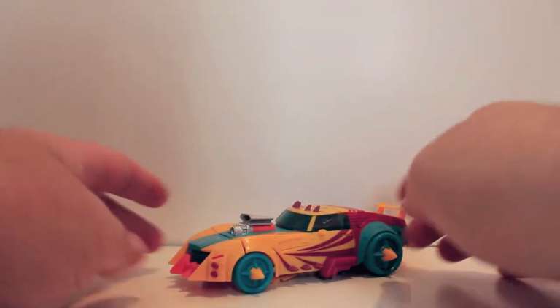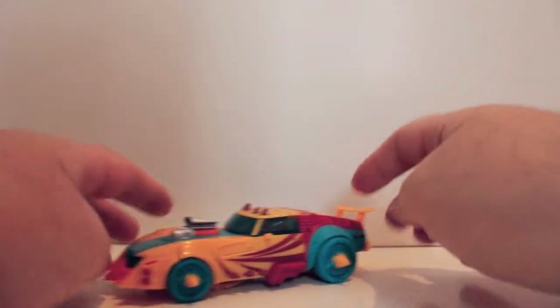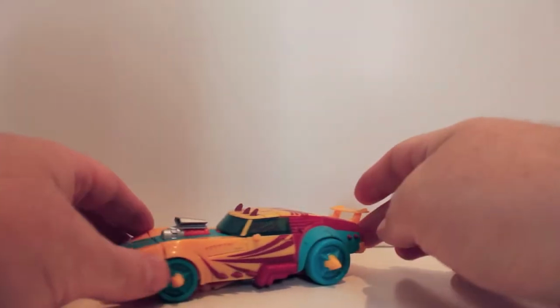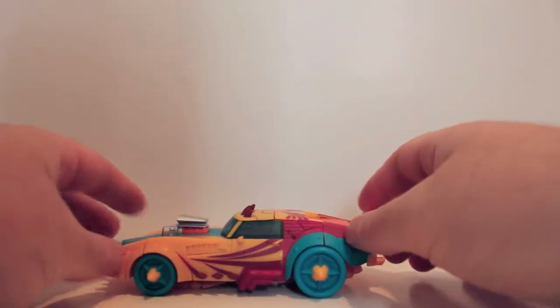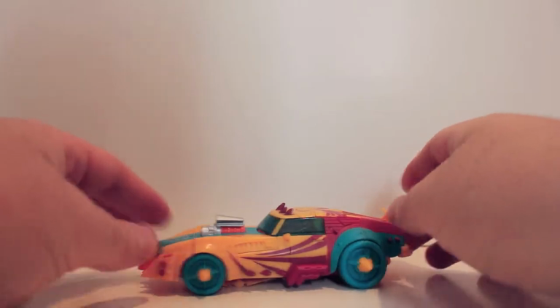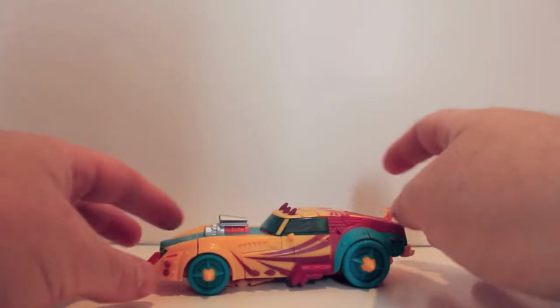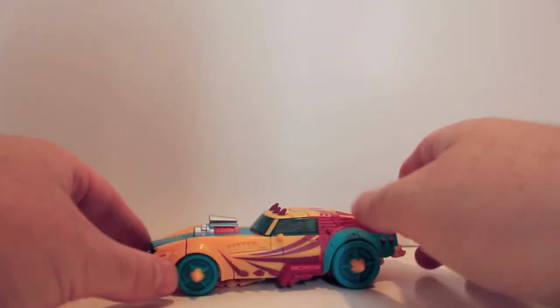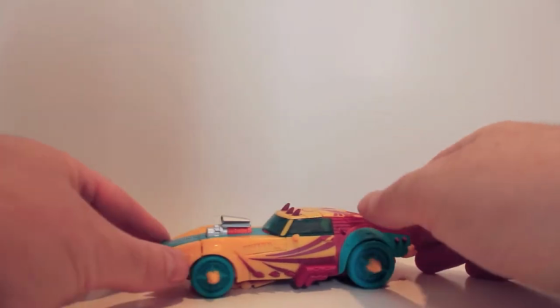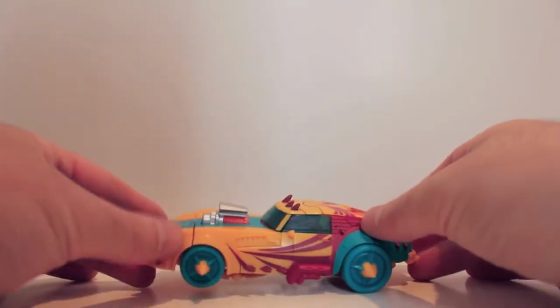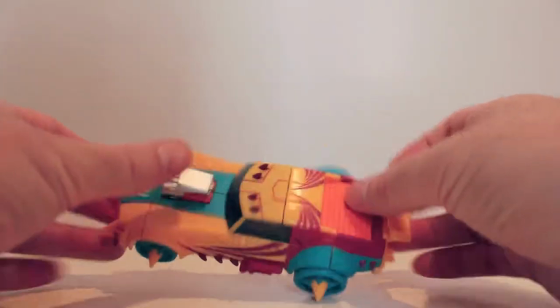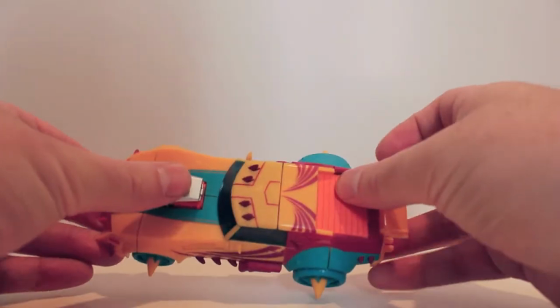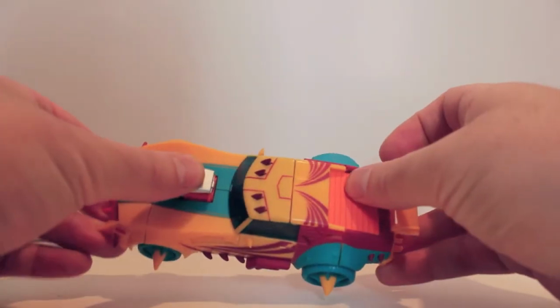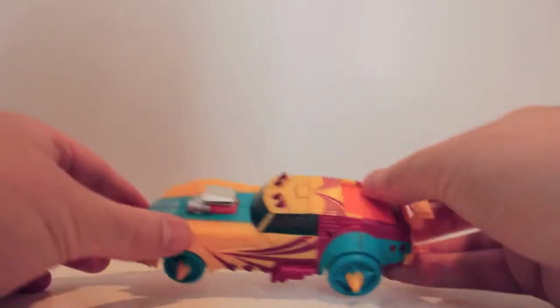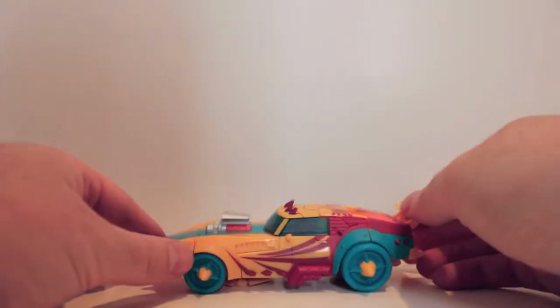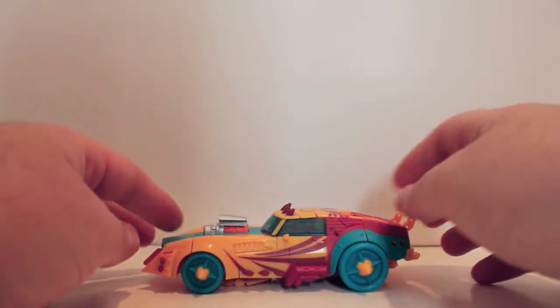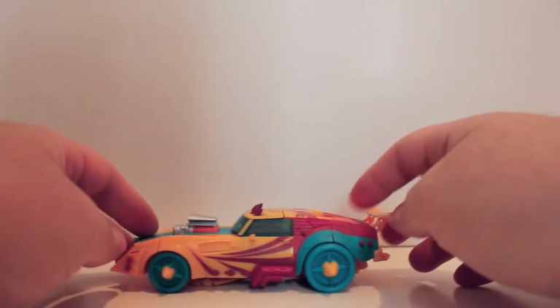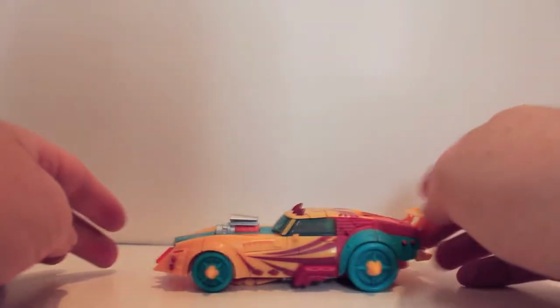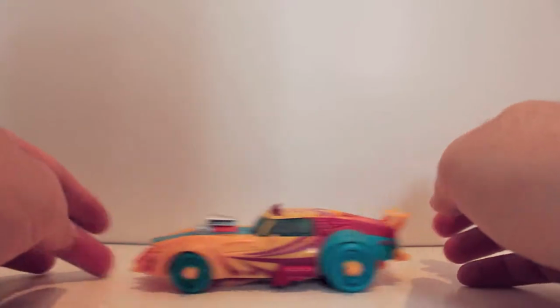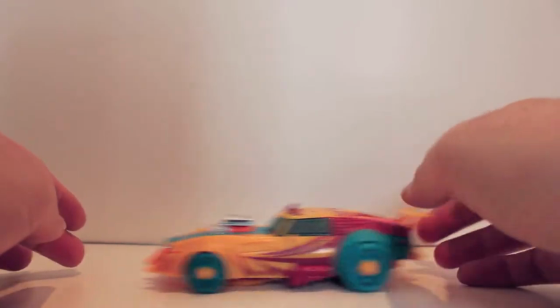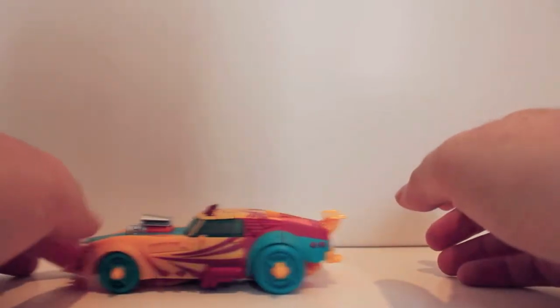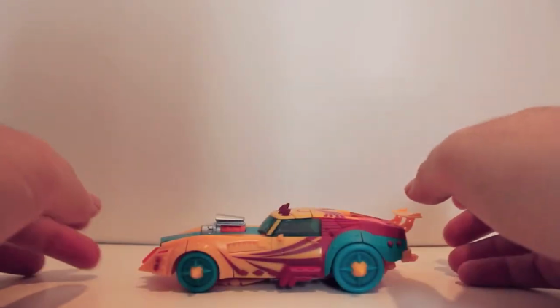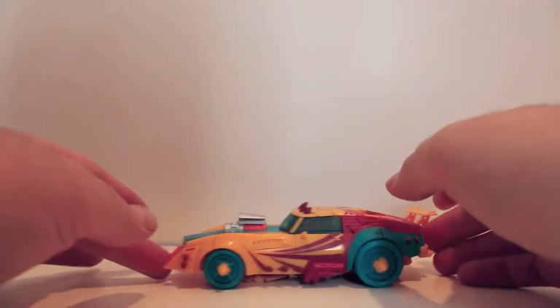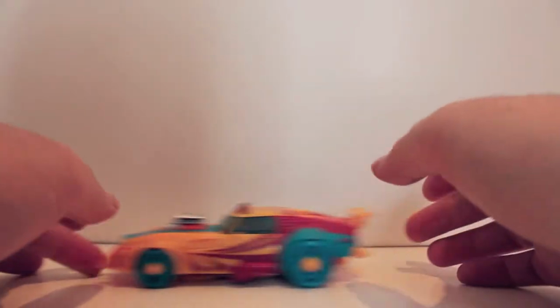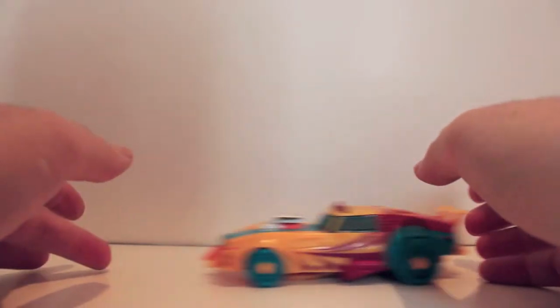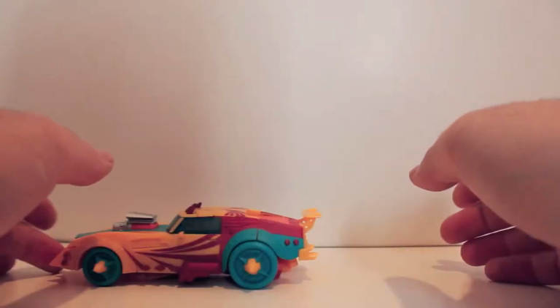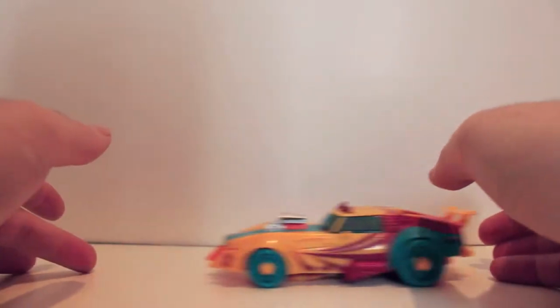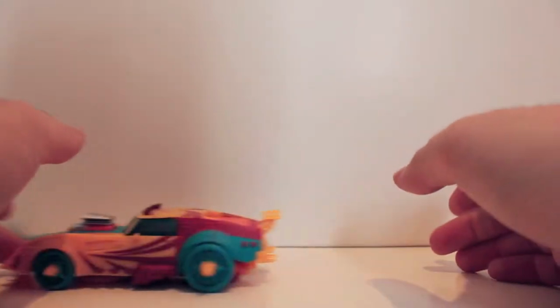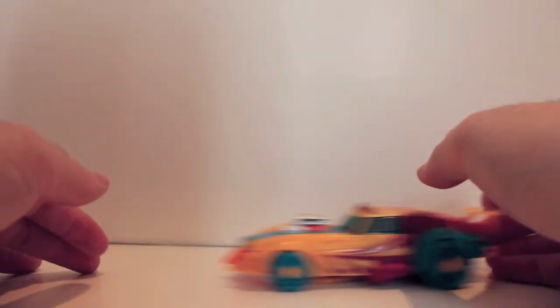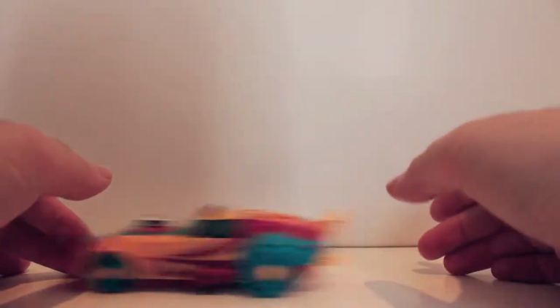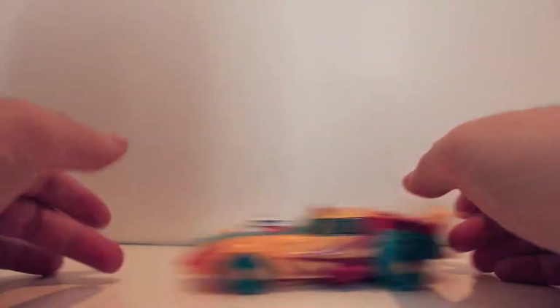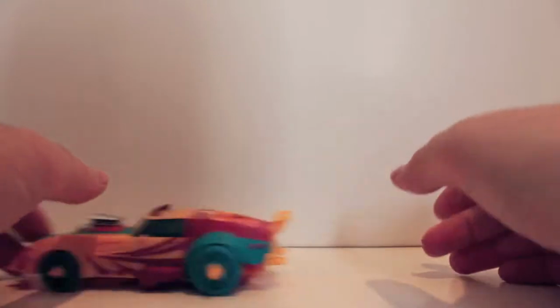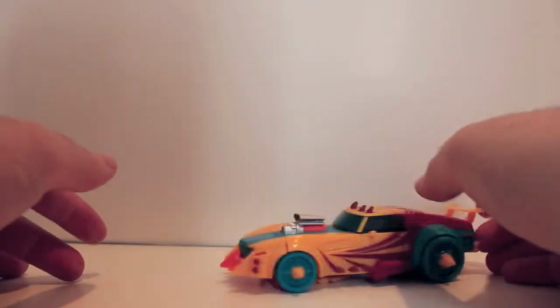This is a repaint of Axor from Hunt for the Decepticons, which is a repaint of Animated Lockdown, neither of which I've done before. So again, we're continuing our line of looking at repaints before the original figure.